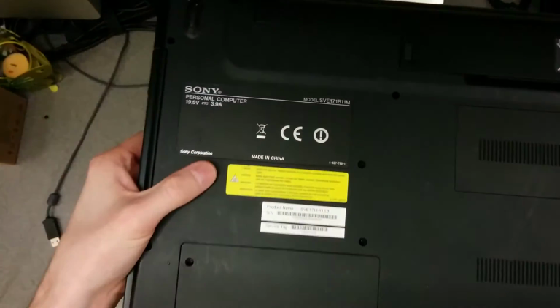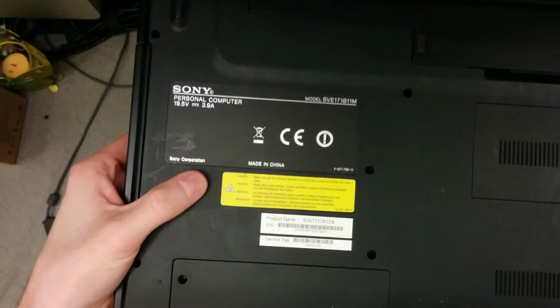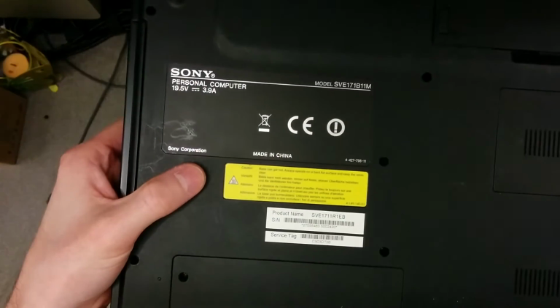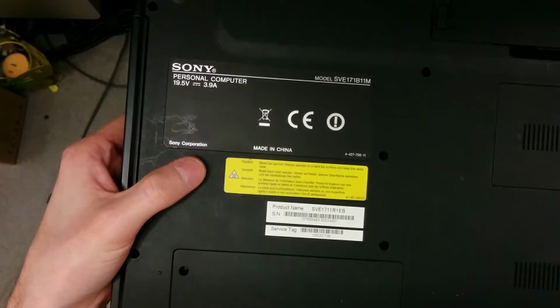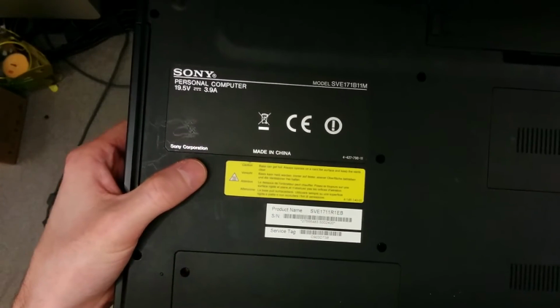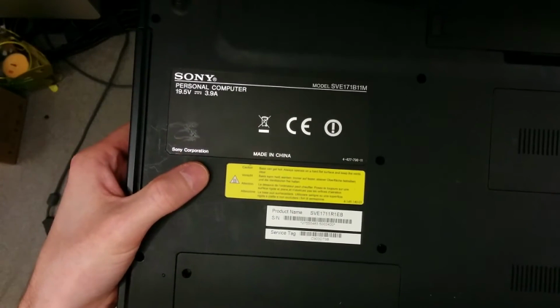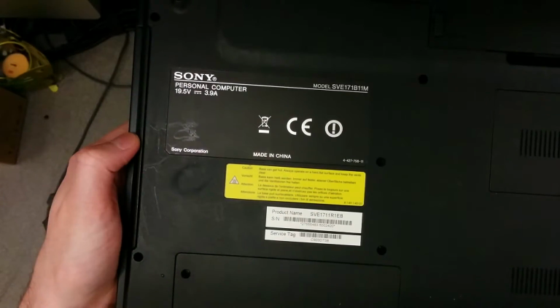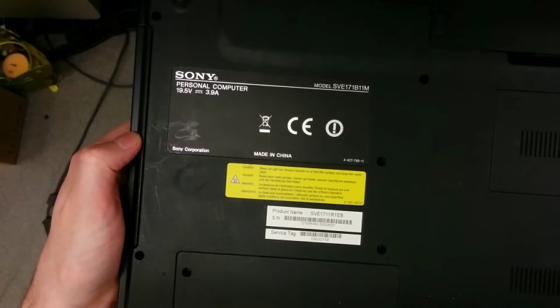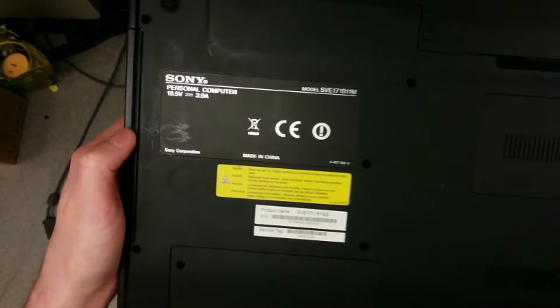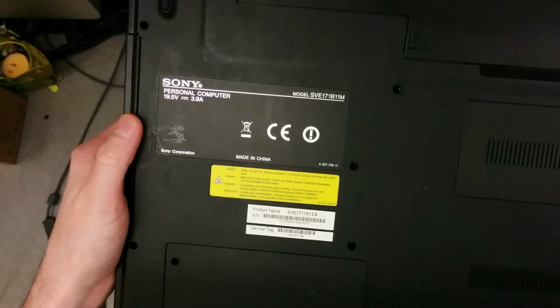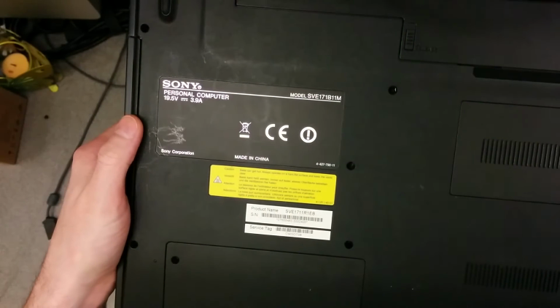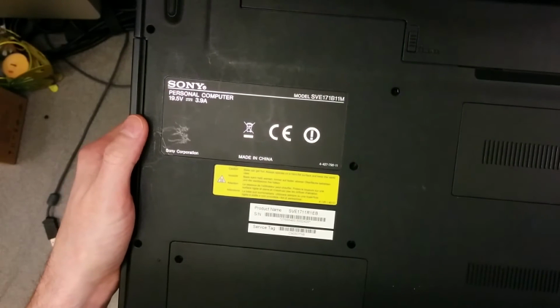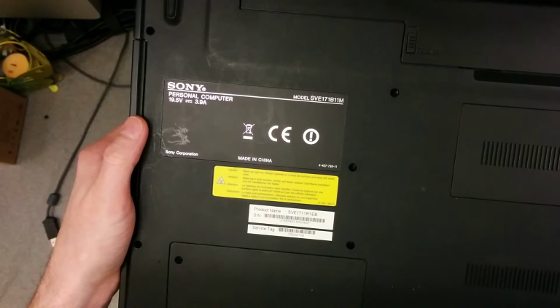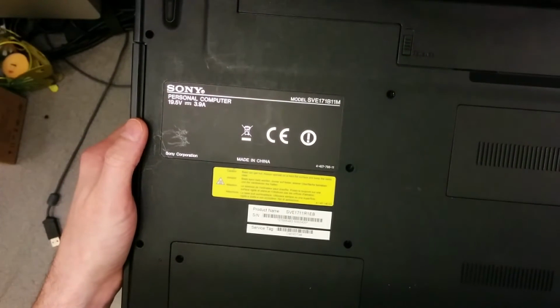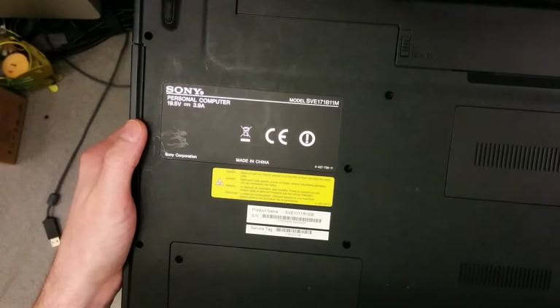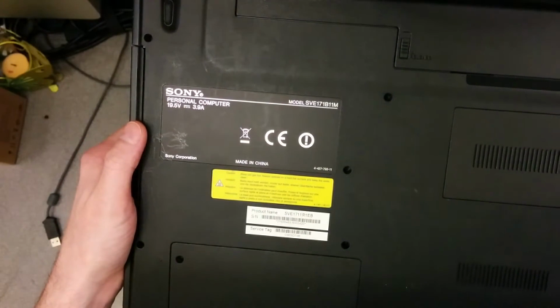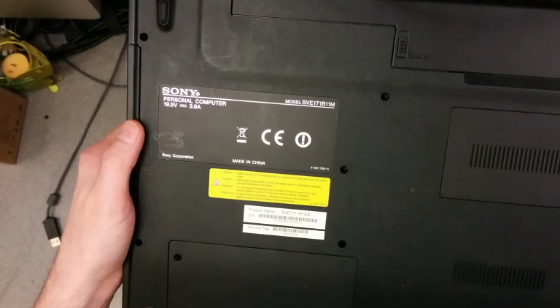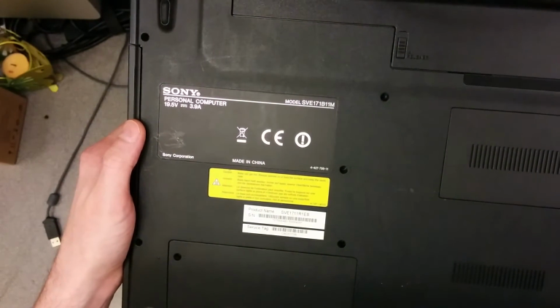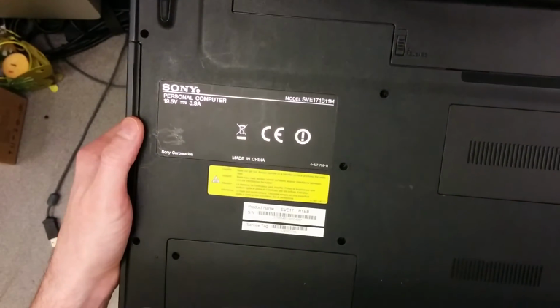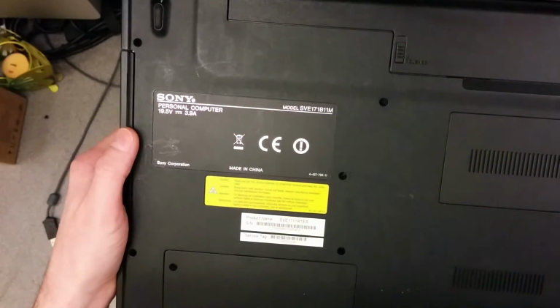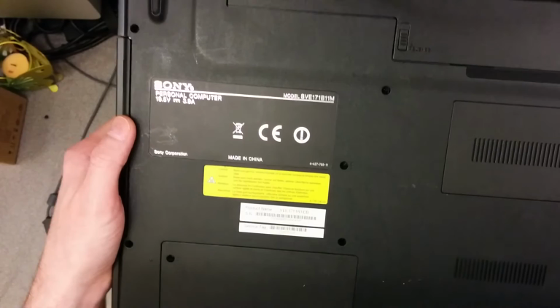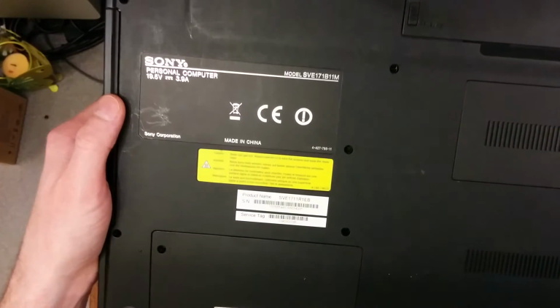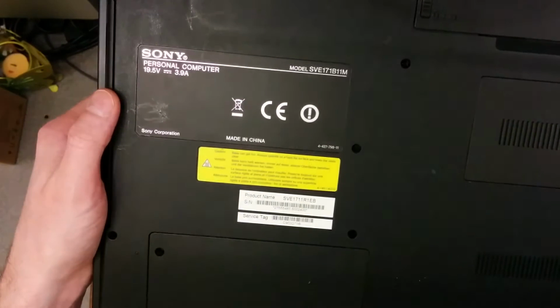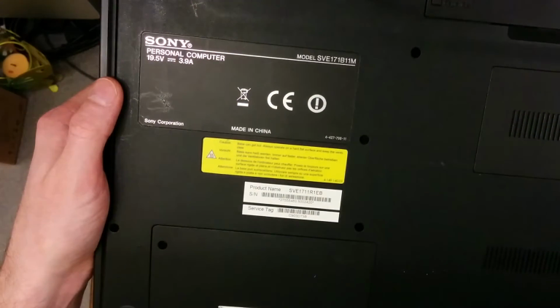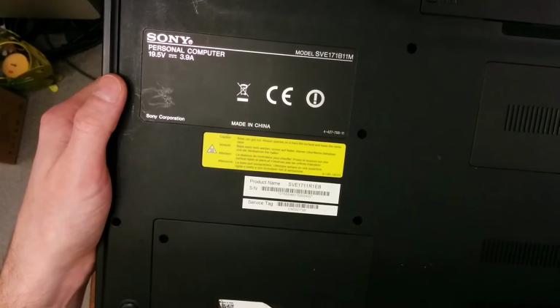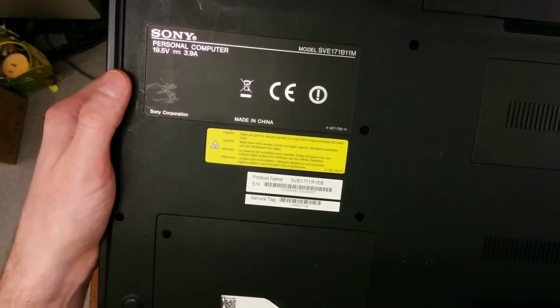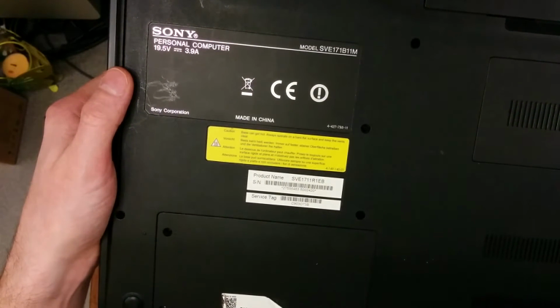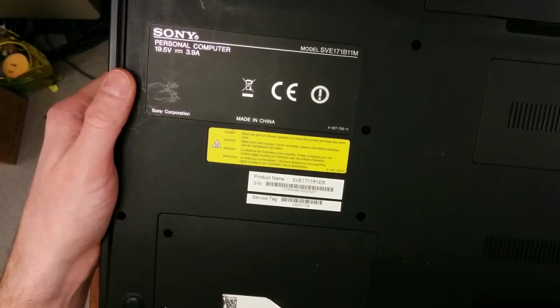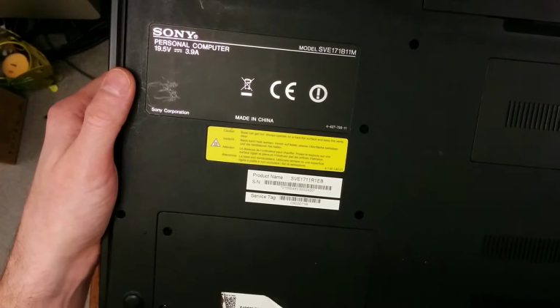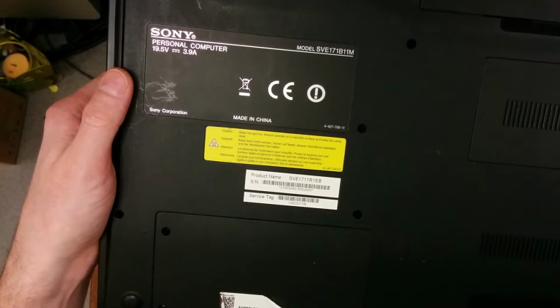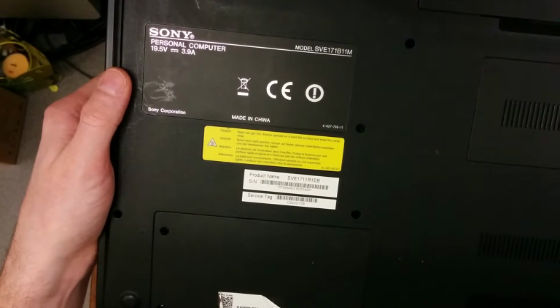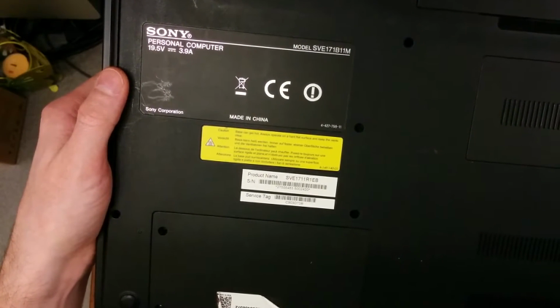Hello, here's a video of me trying to take the screen out of another Sony laptop. This one's an SVE171811M, otherwise also known as an SVE1711R1EB.